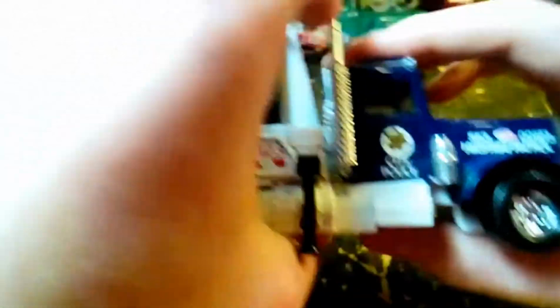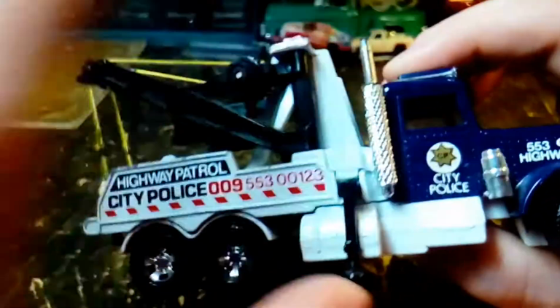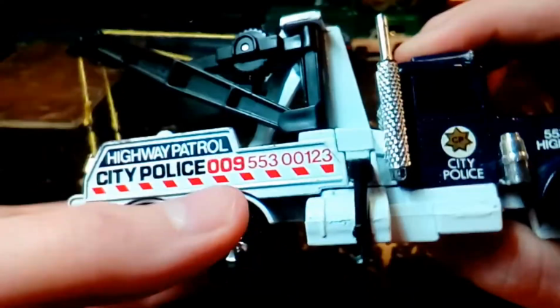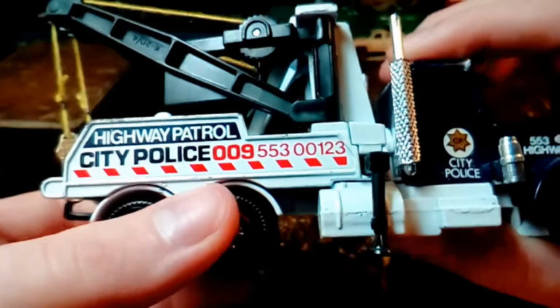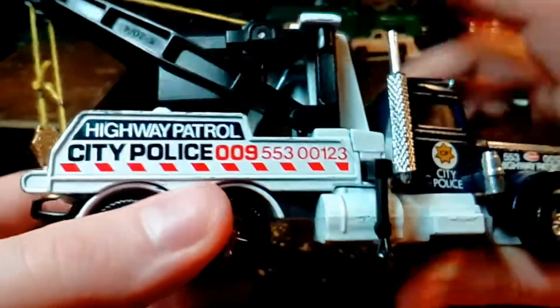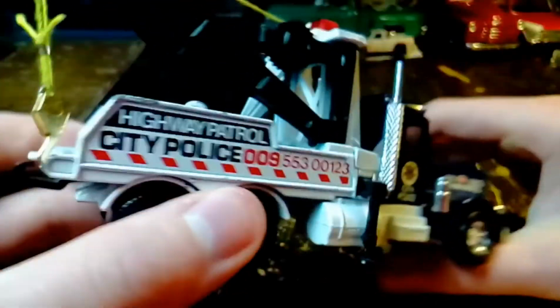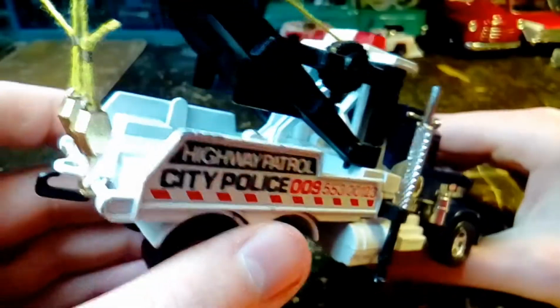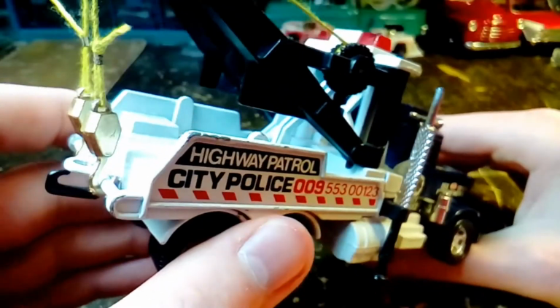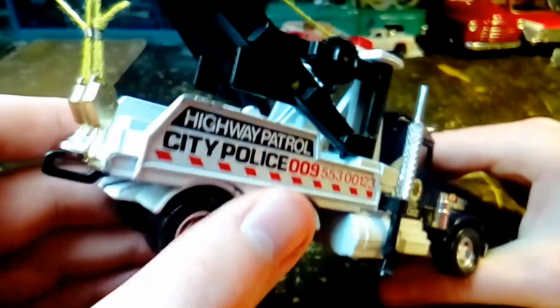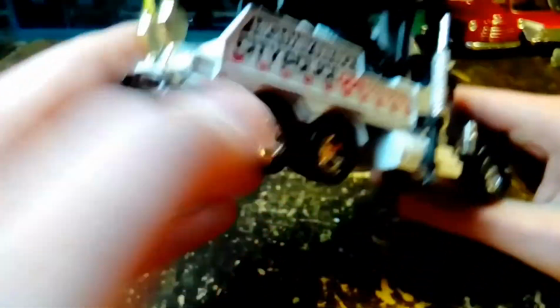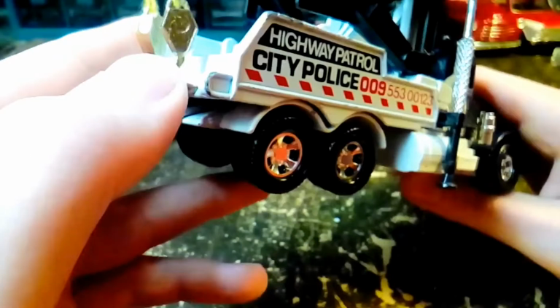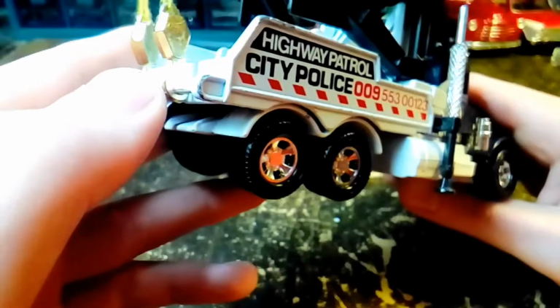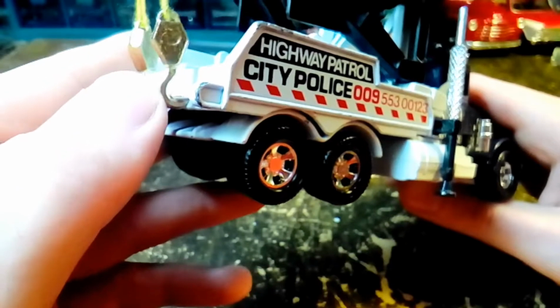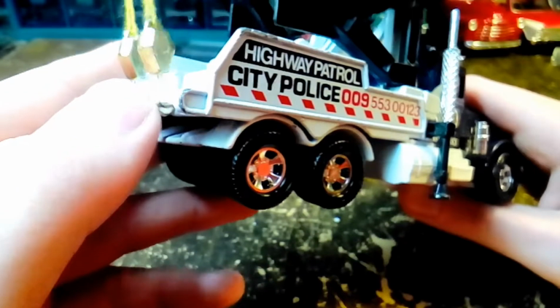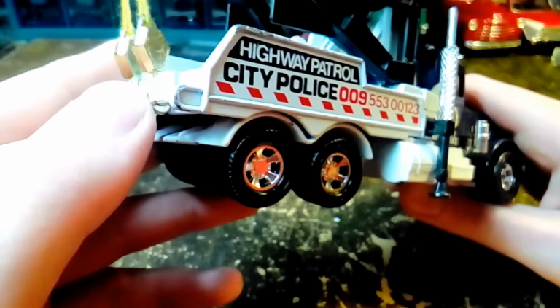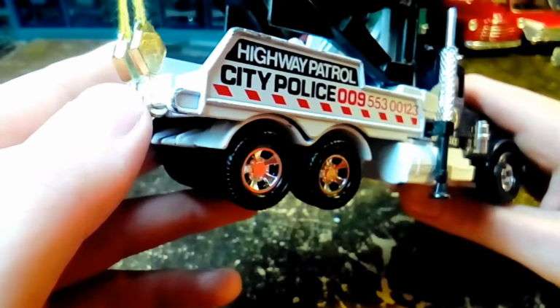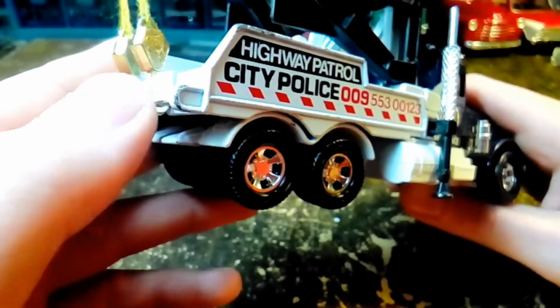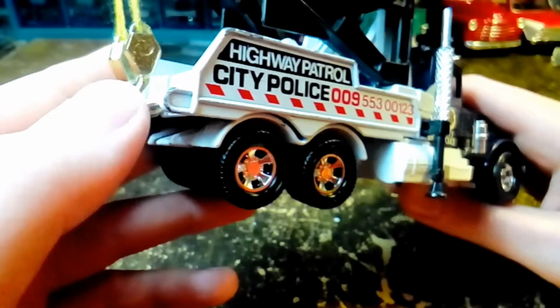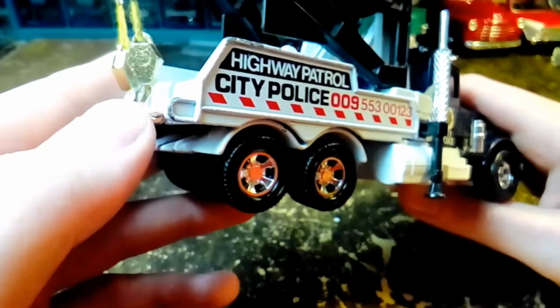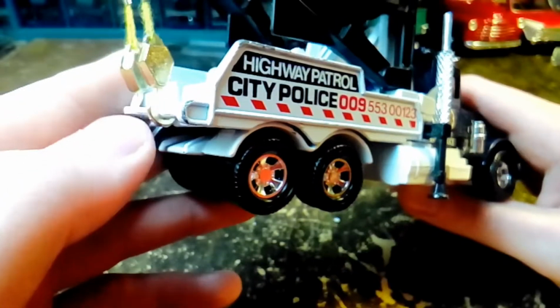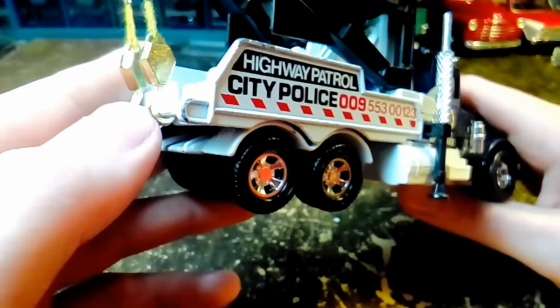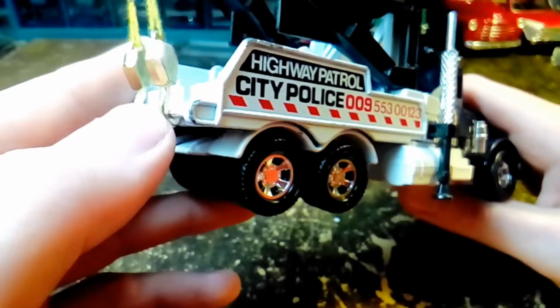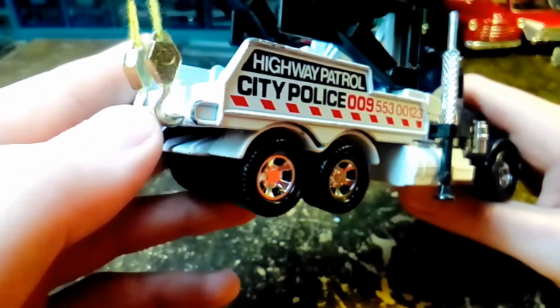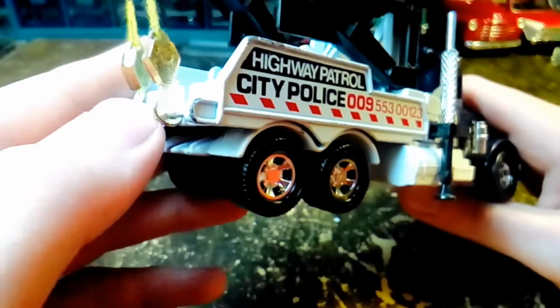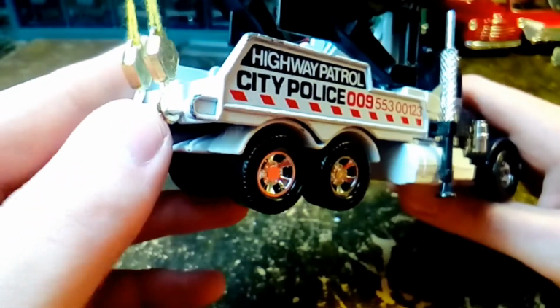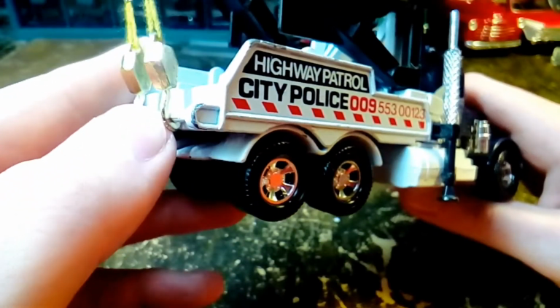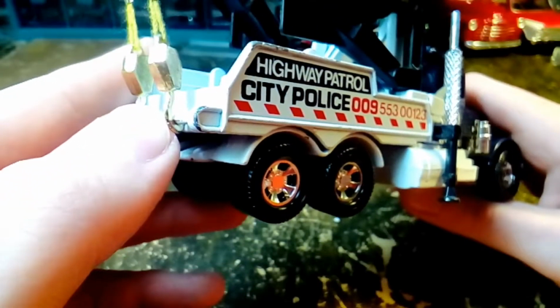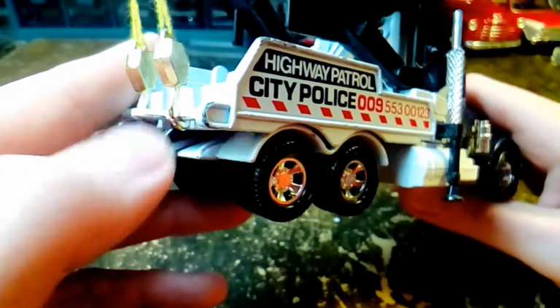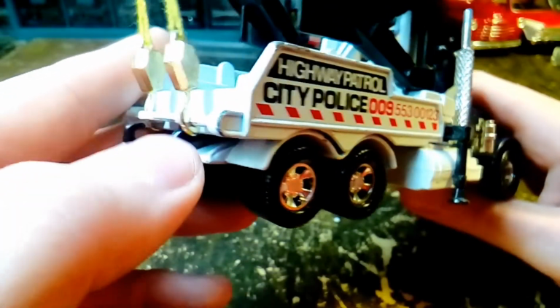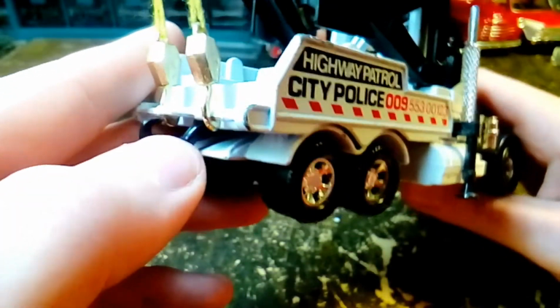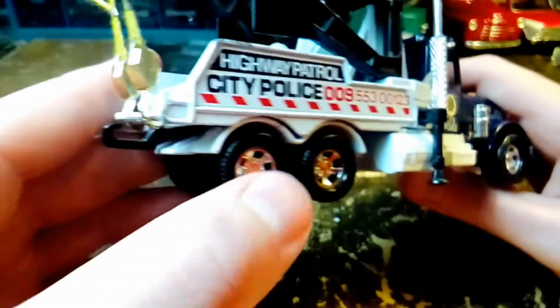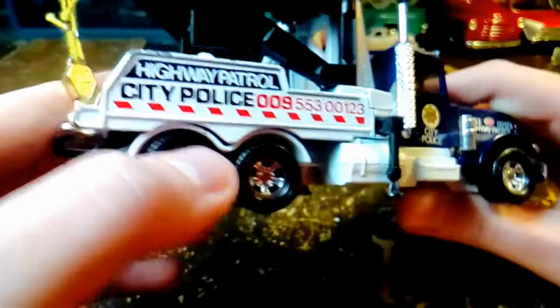This is the city police. These little hooks are metal, so they don't break off or get bent or anything — I thought that was neat.